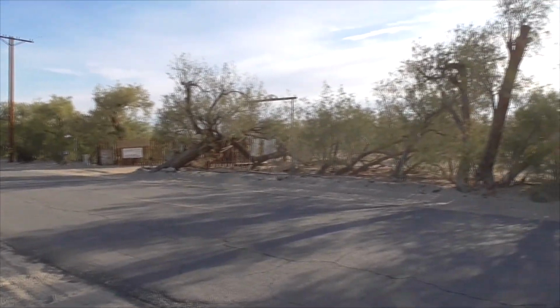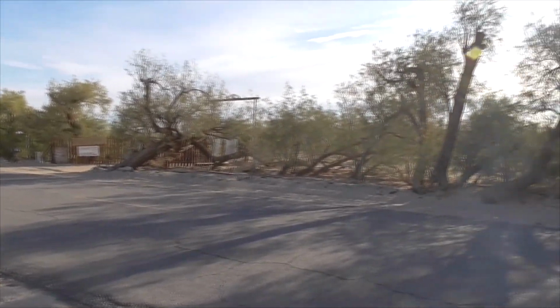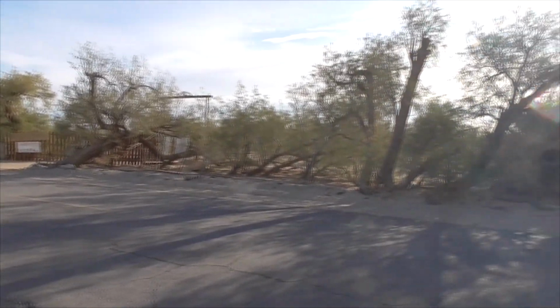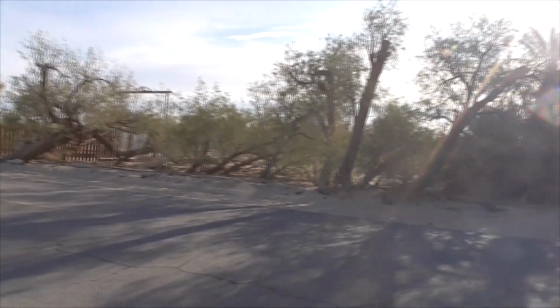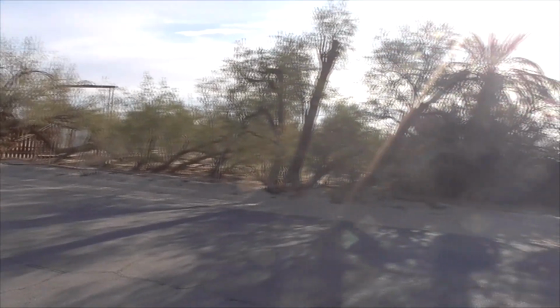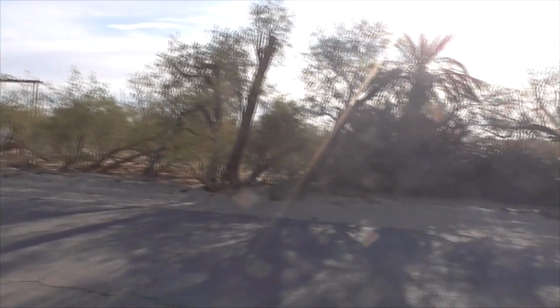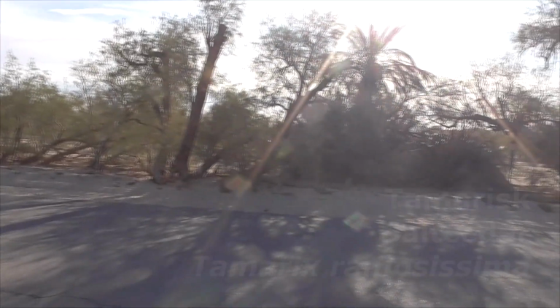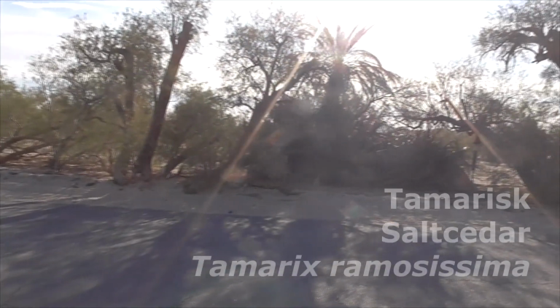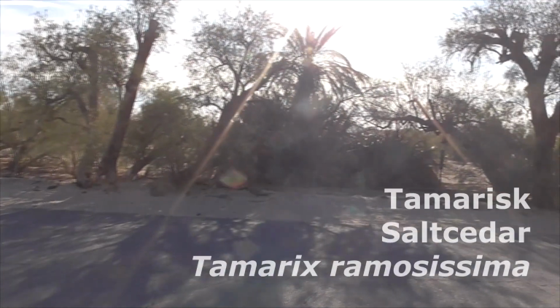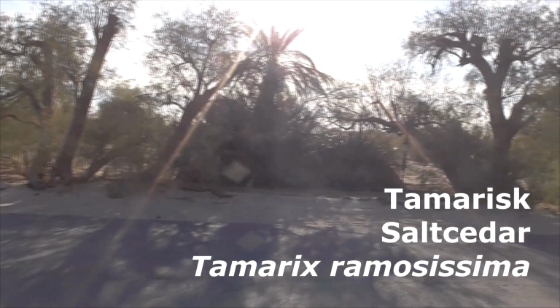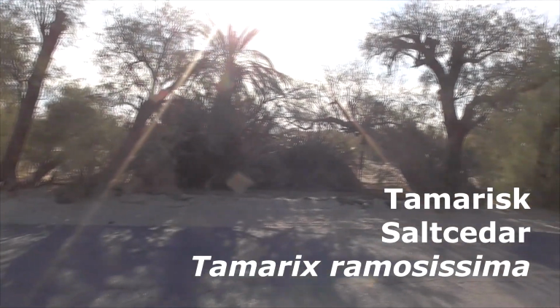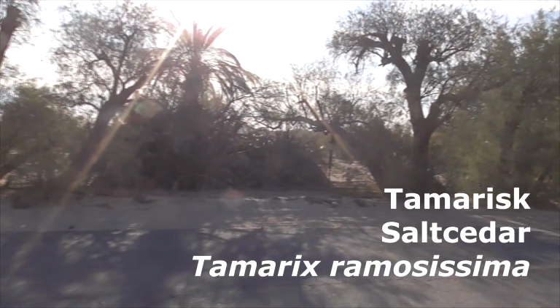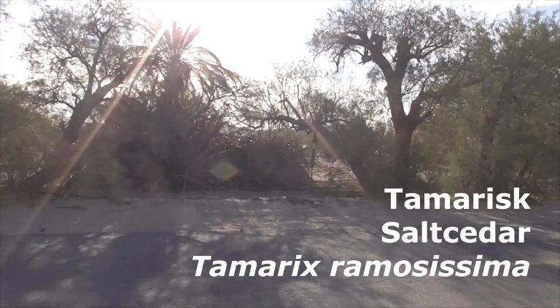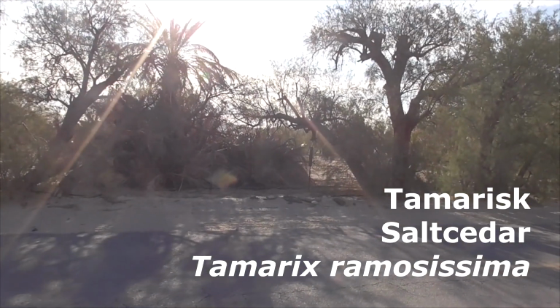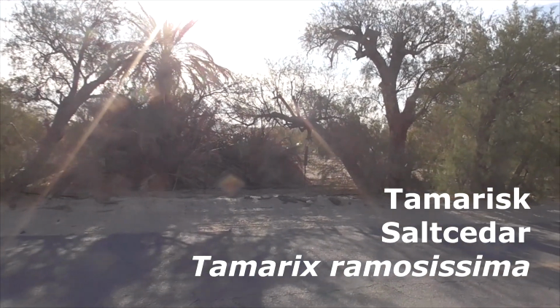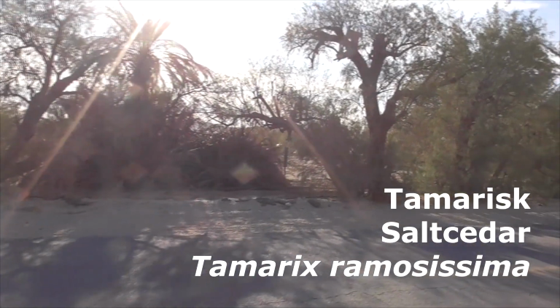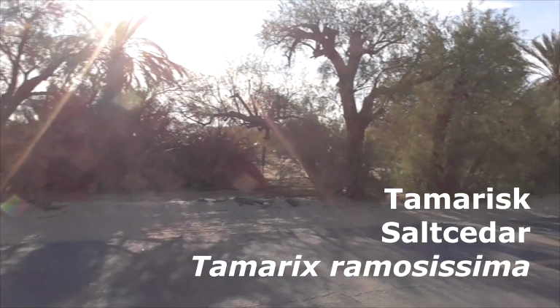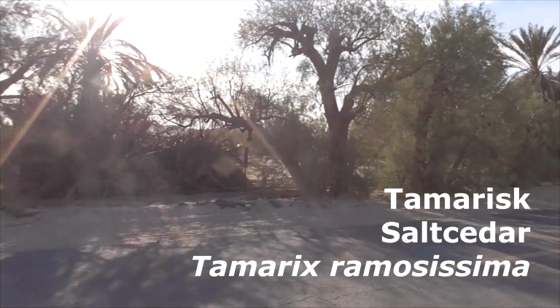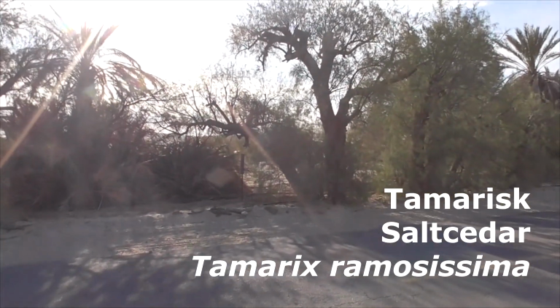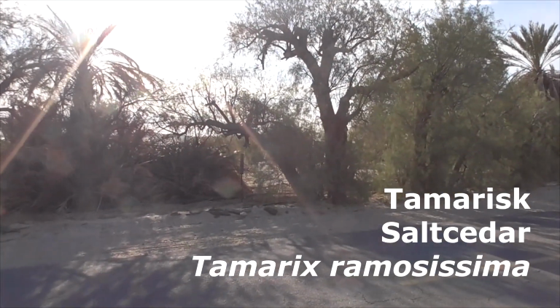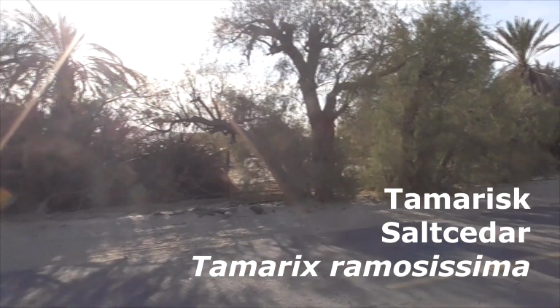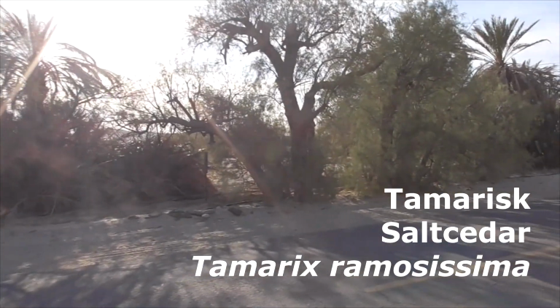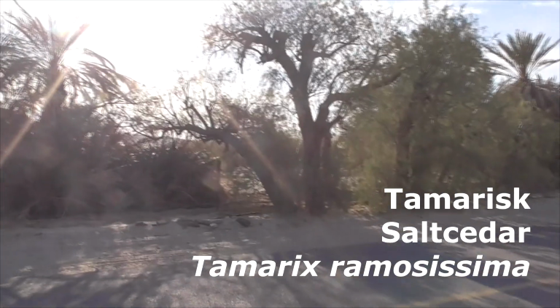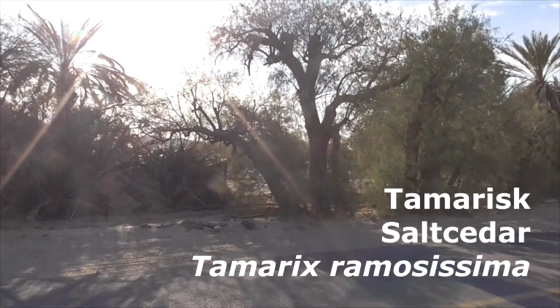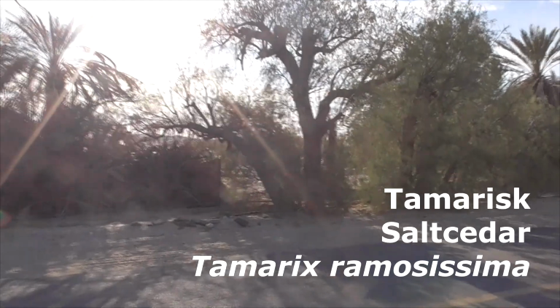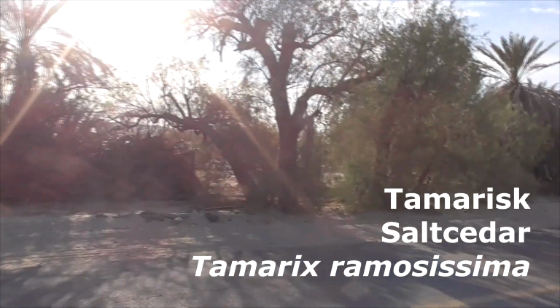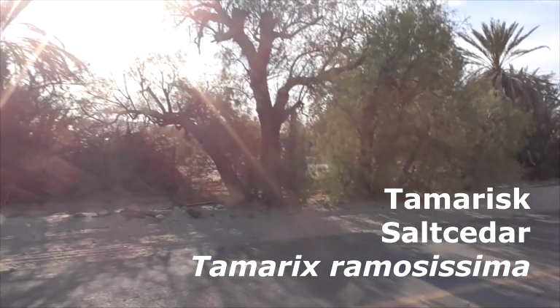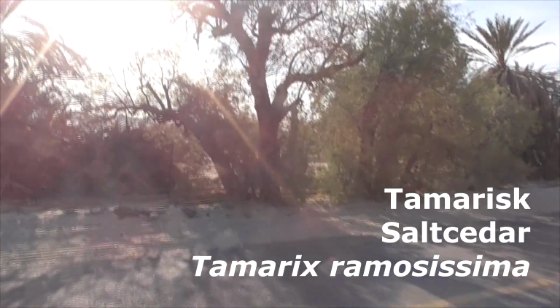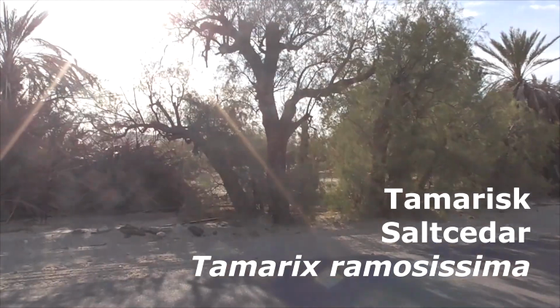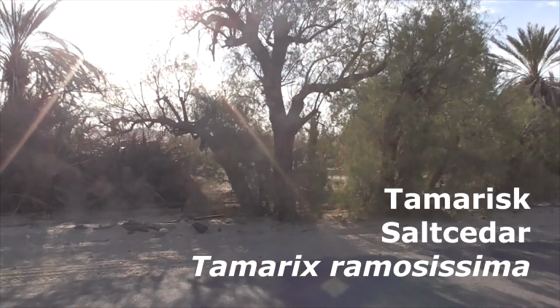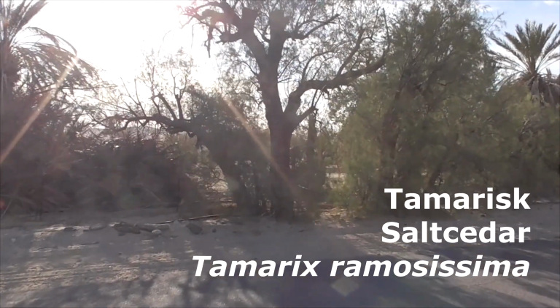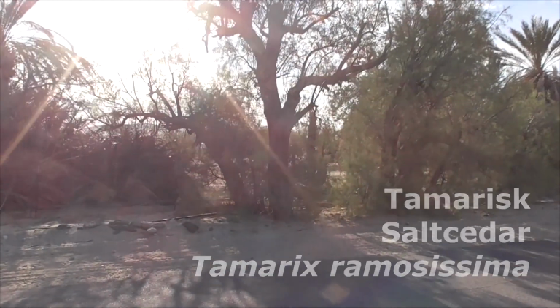All these trees here are tamarisk trees — Tamarix ramosissima, also known as salt cedar. Tamarix in Latin refers to multi-branched.